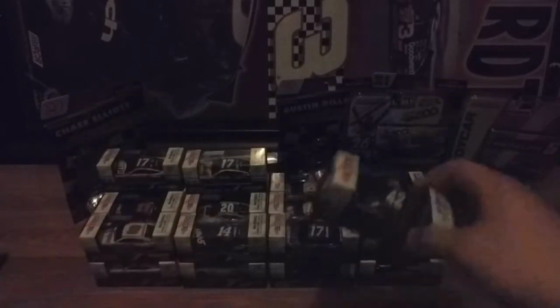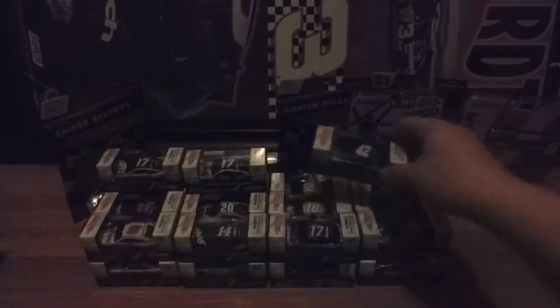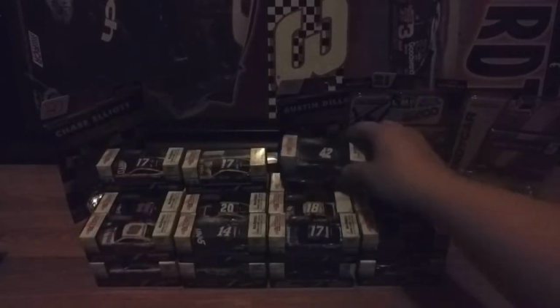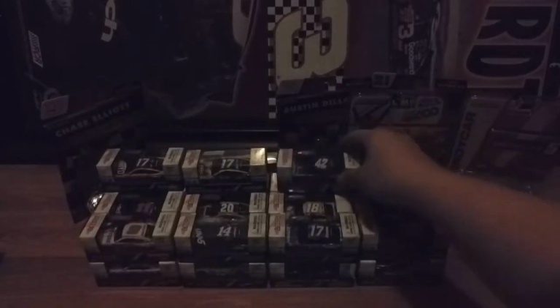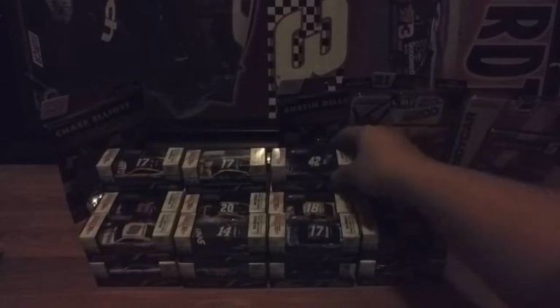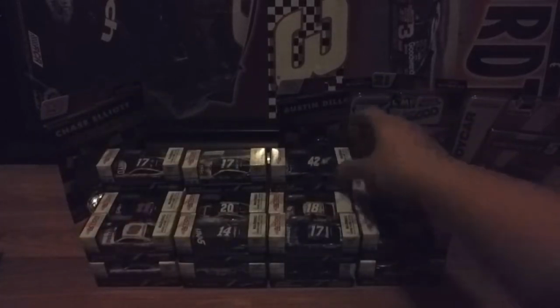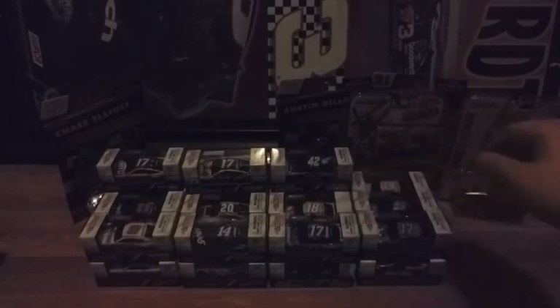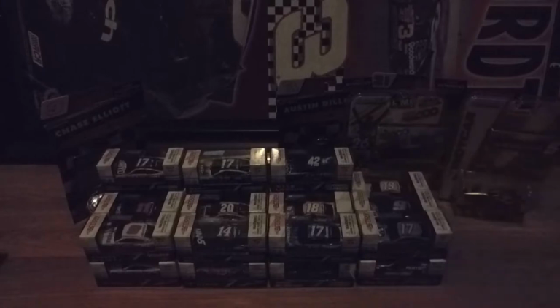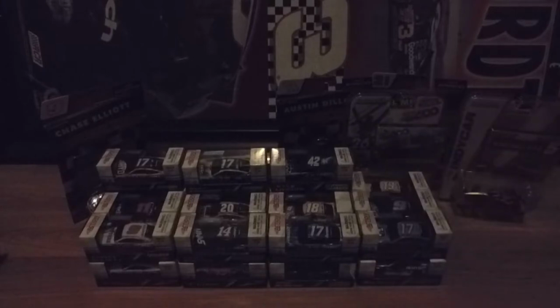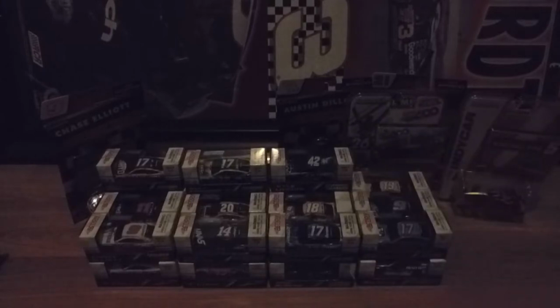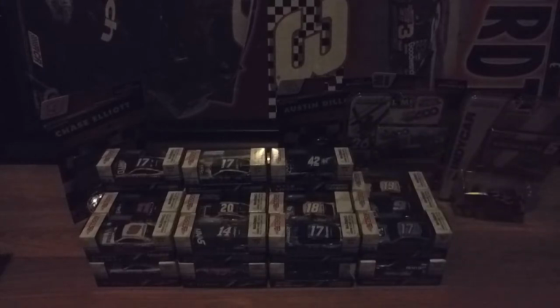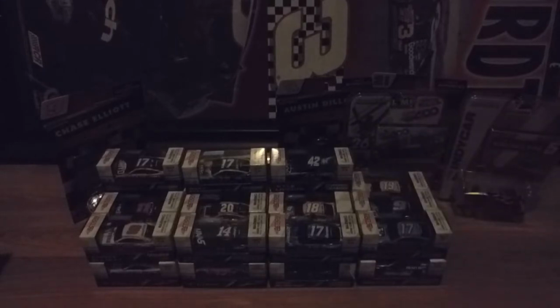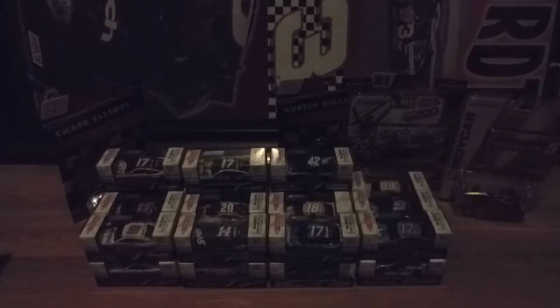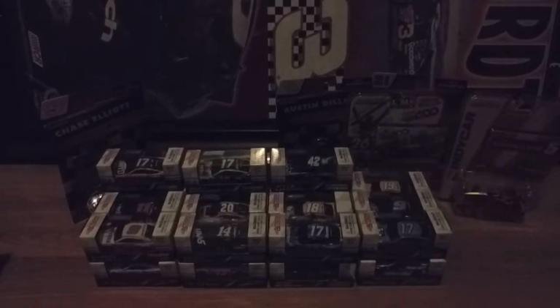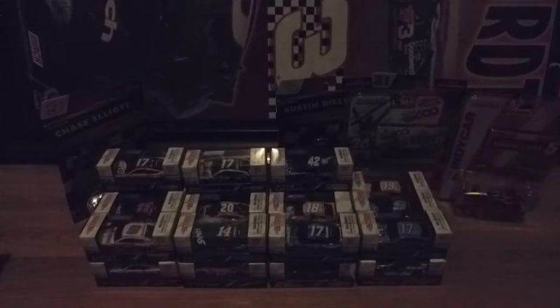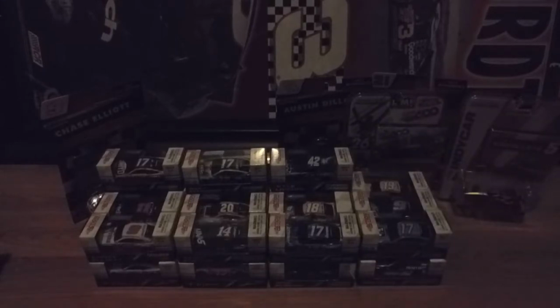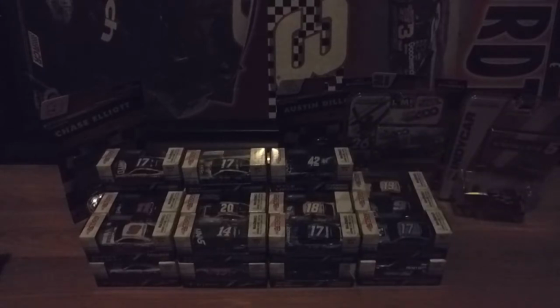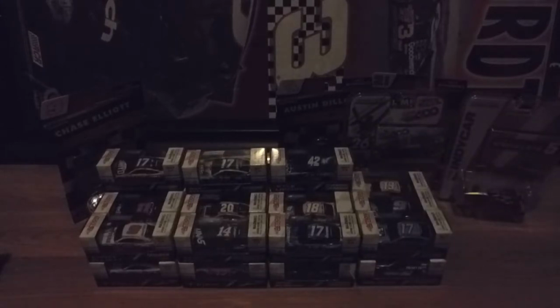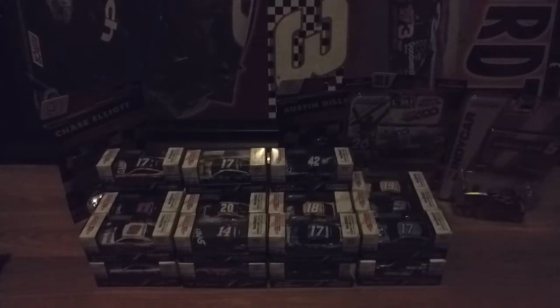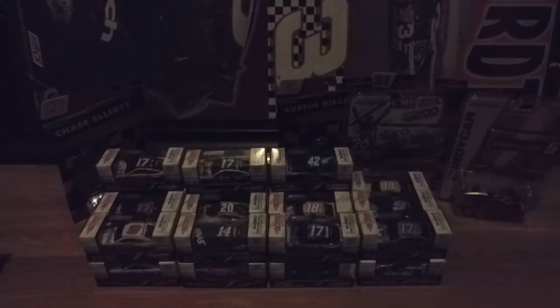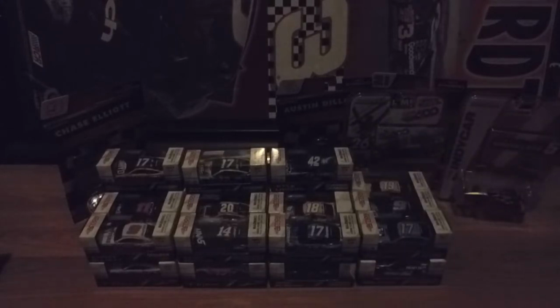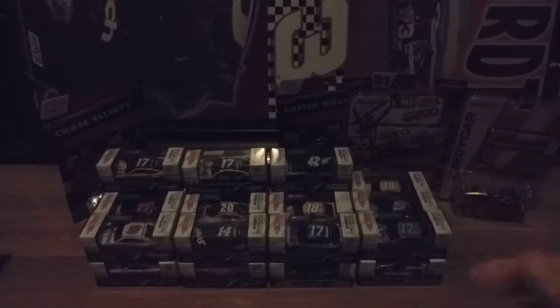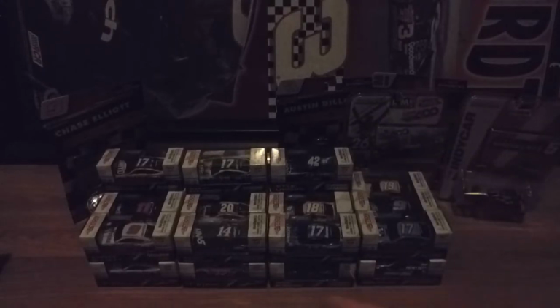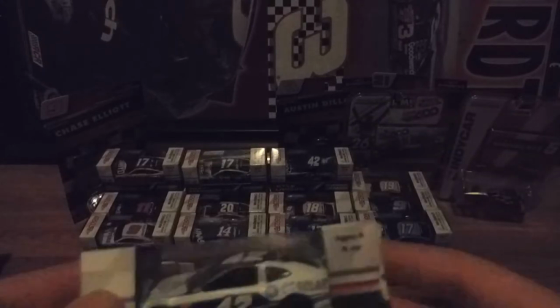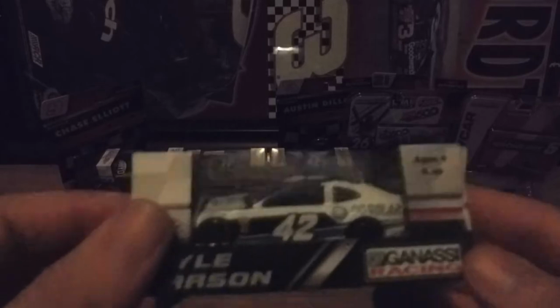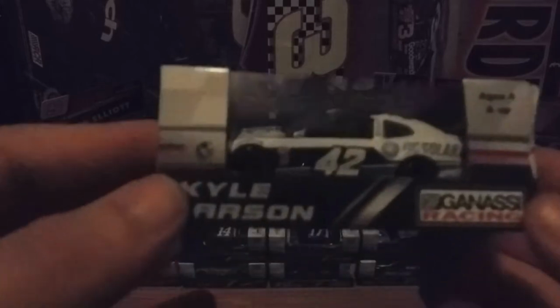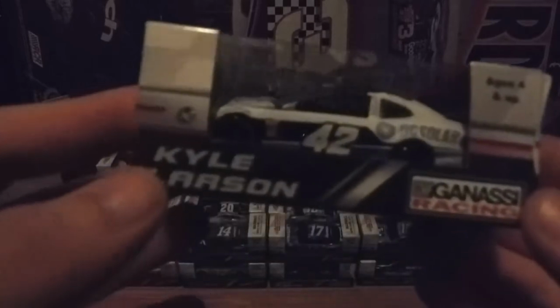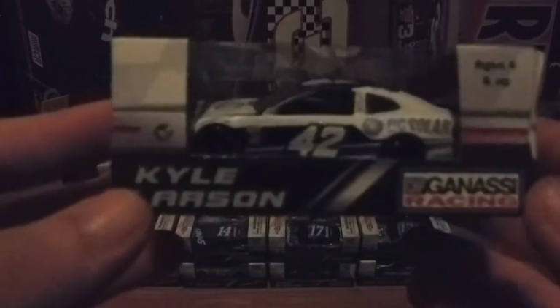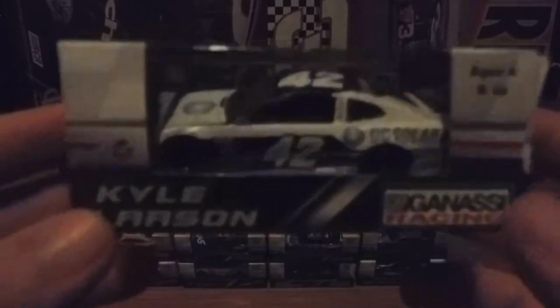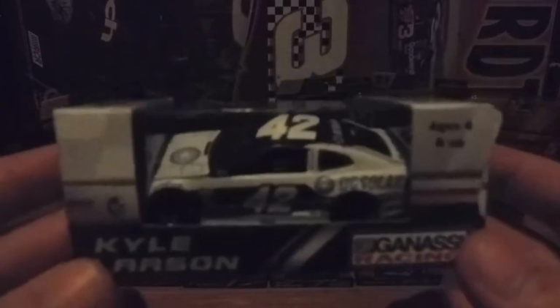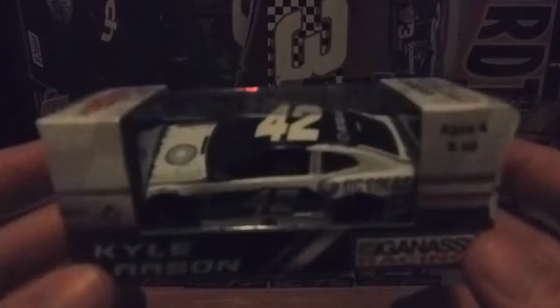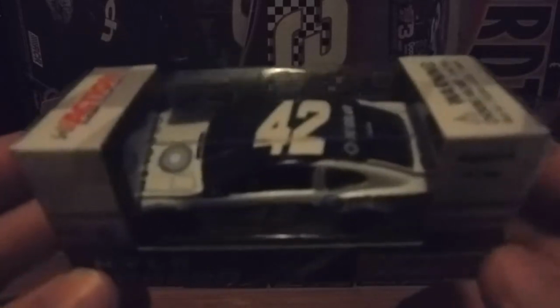So that's Kyle Larson's 2018 Credit One car. His other car I got was his DC Solar car, and I've been wanting this car since I've seen it in the Xfinity Series, so I'm happy I got this one.